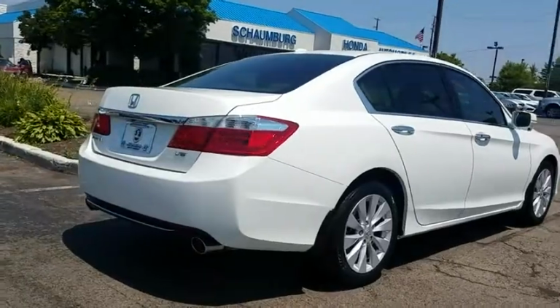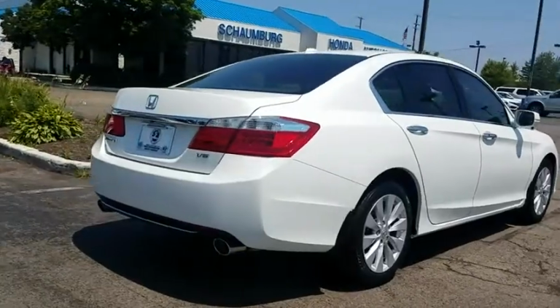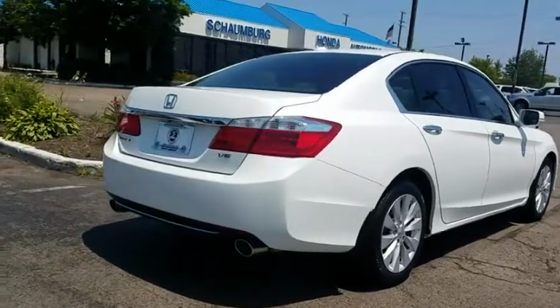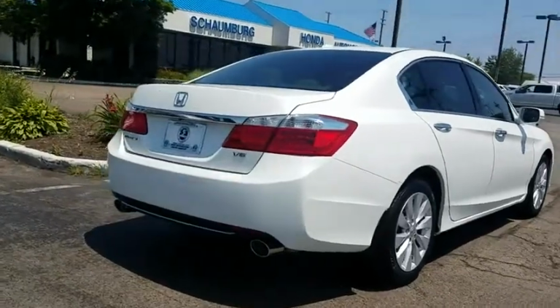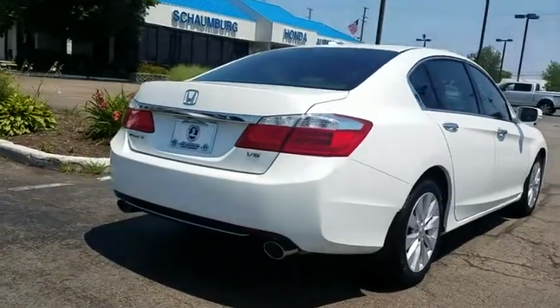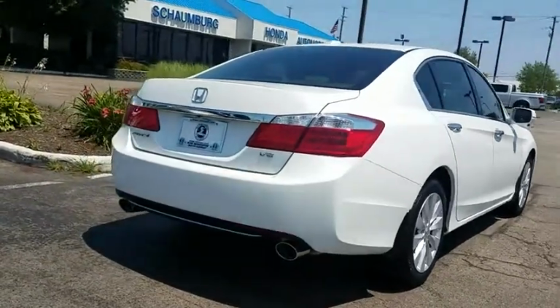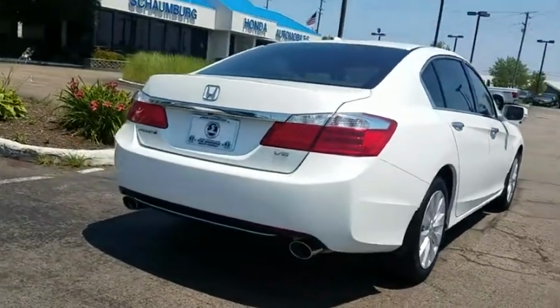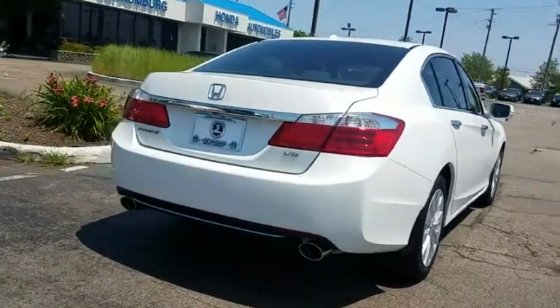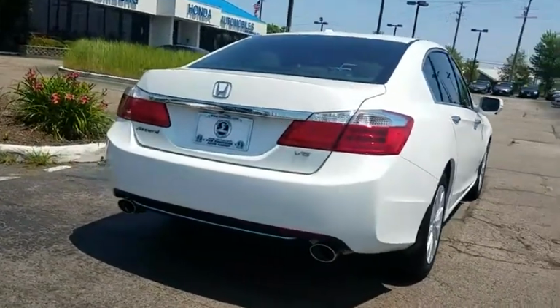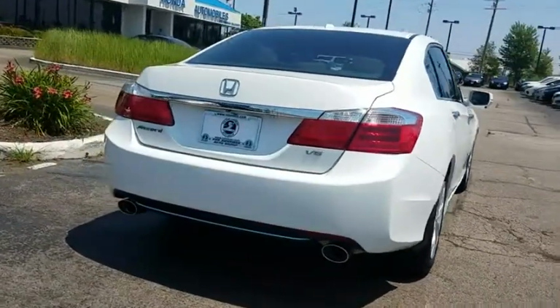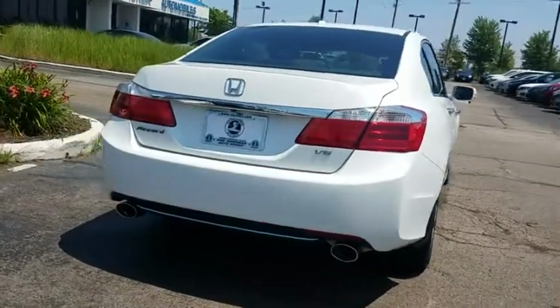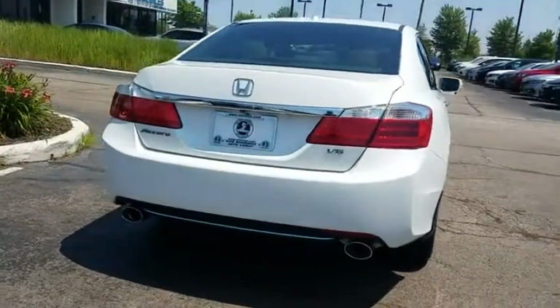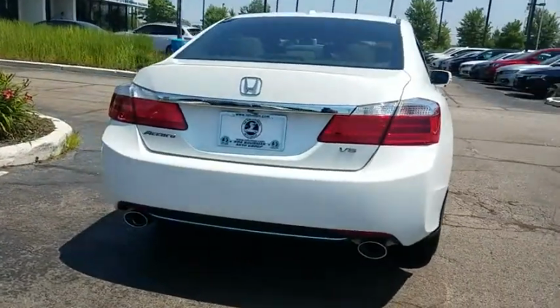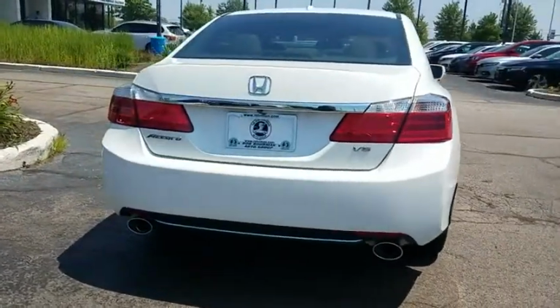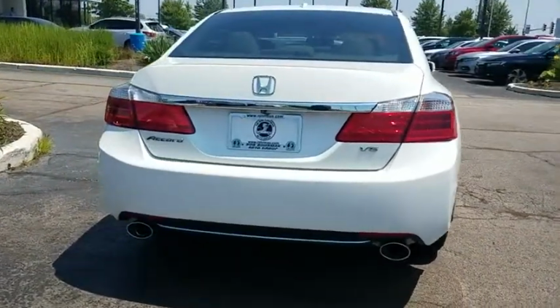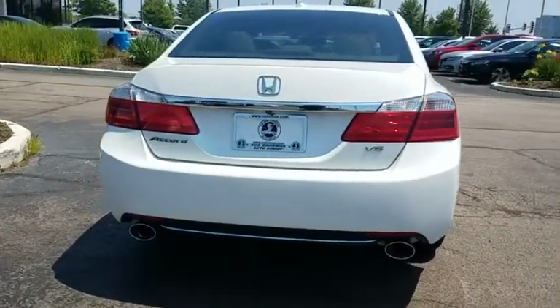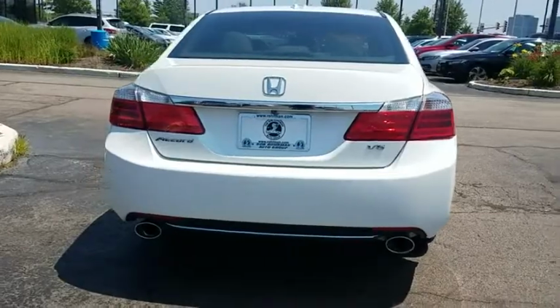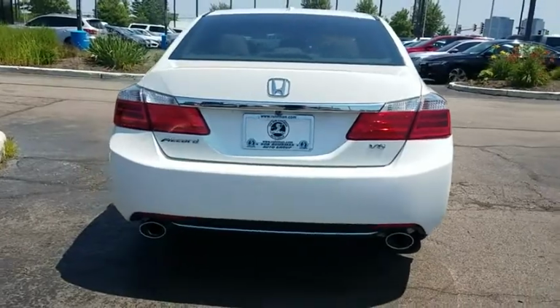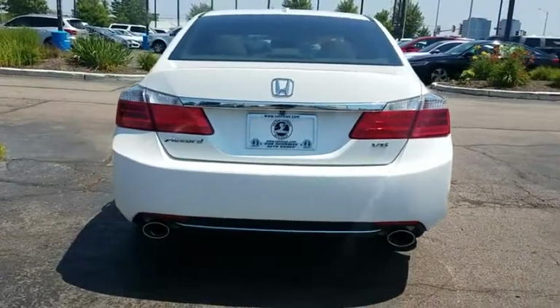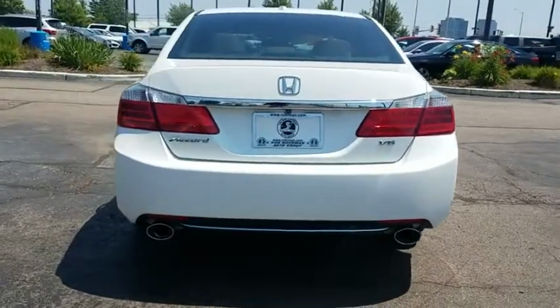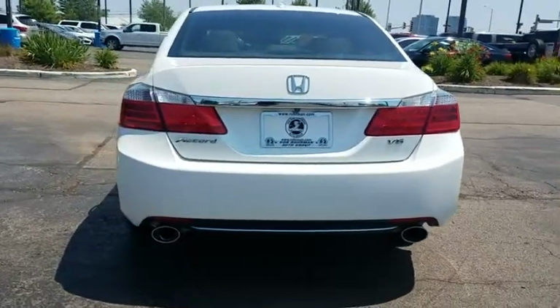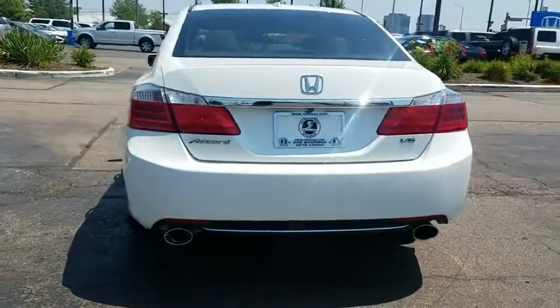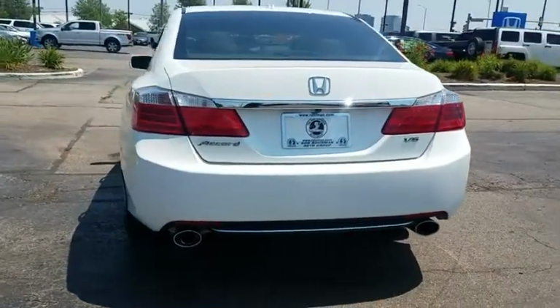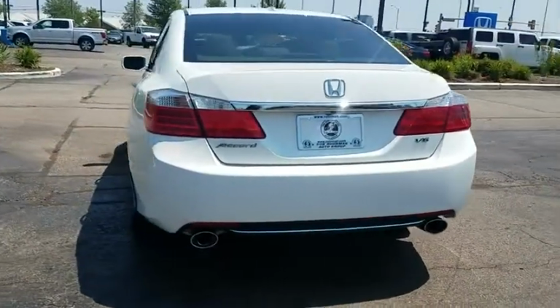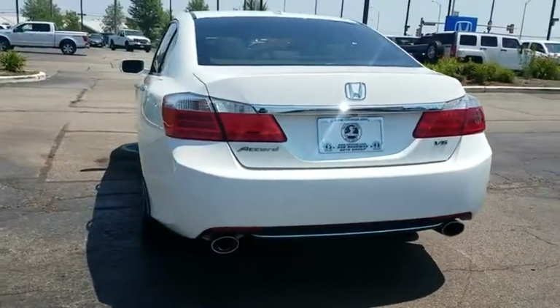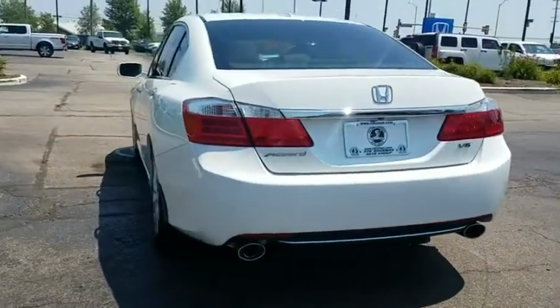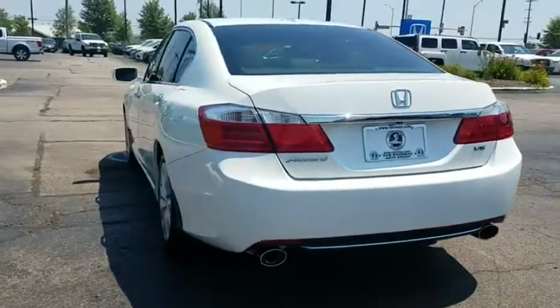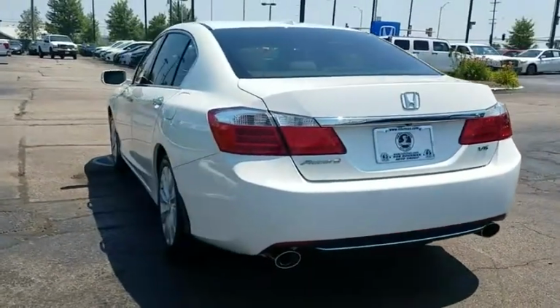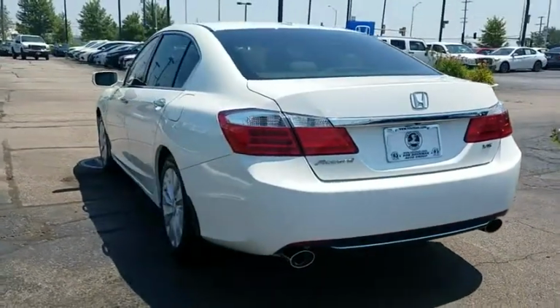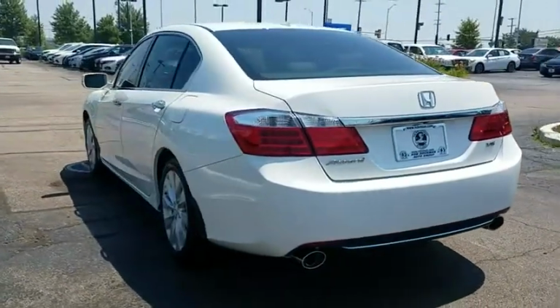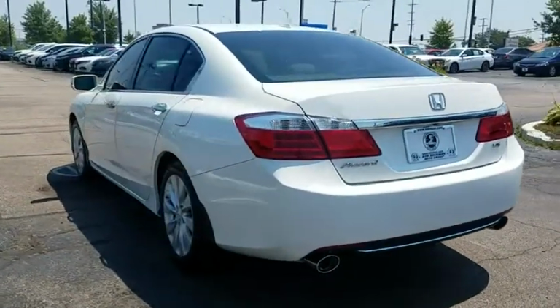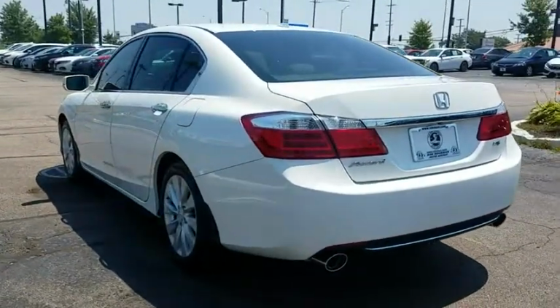Power passenger seat, traction control, navigation system, dual airbags, leather-wrapped steering wheel, alloy wheels, power steering, four-wheel disc brakes.